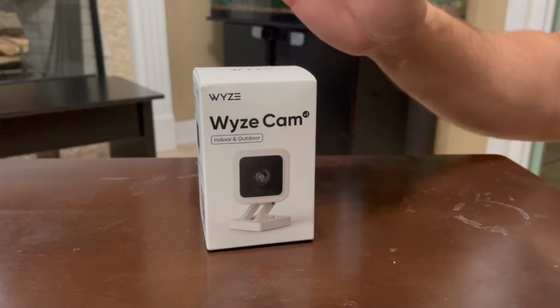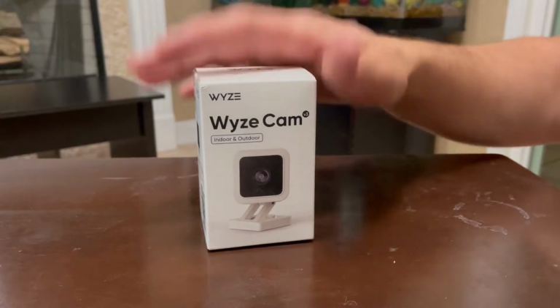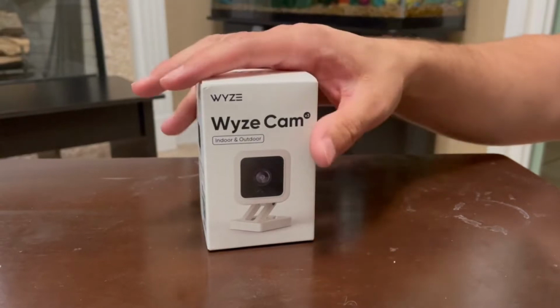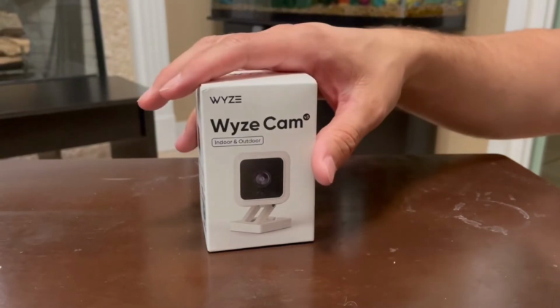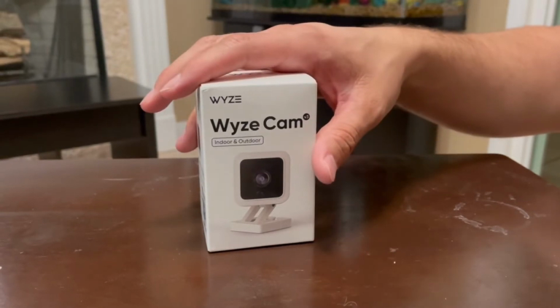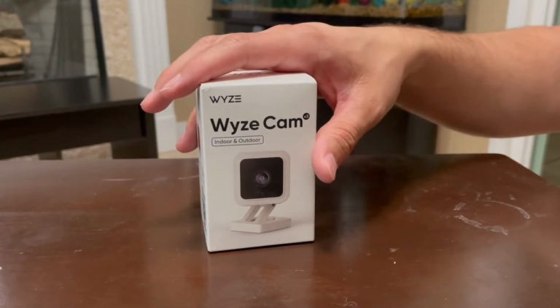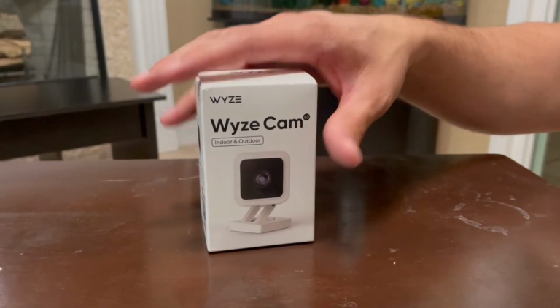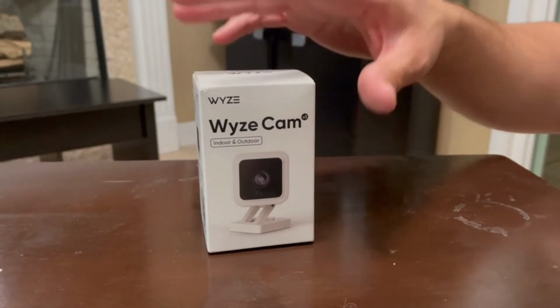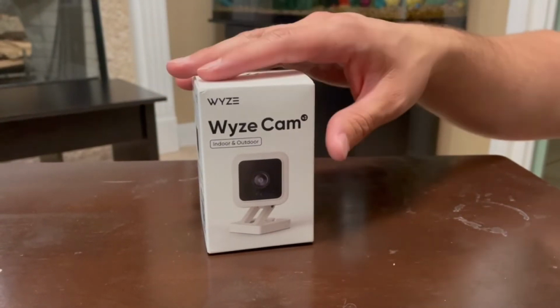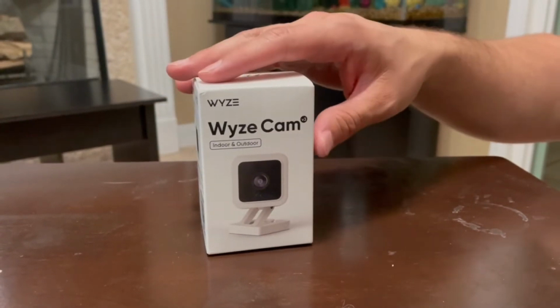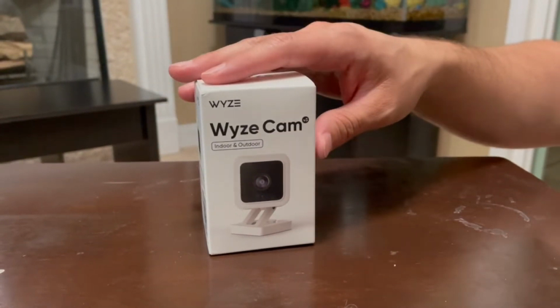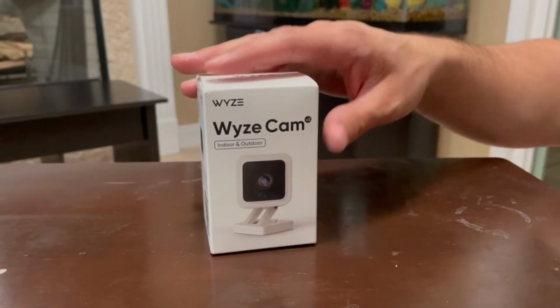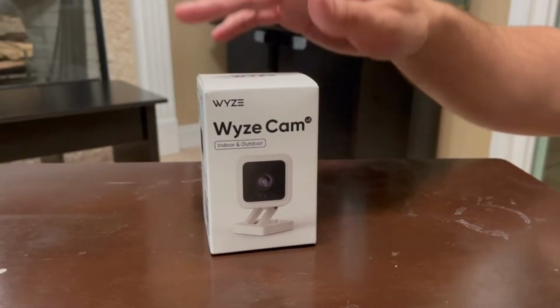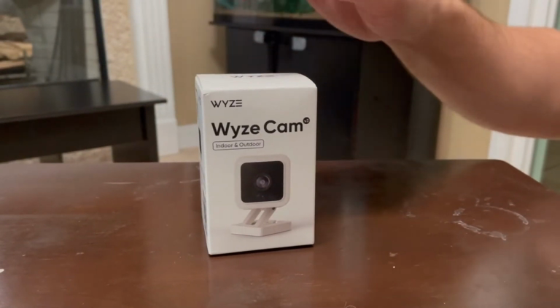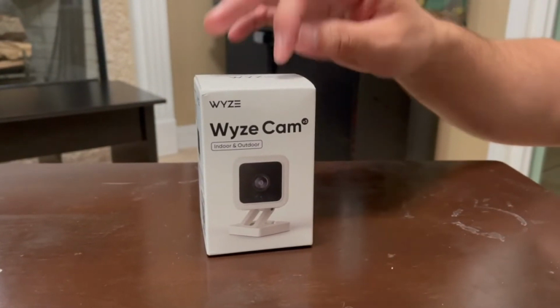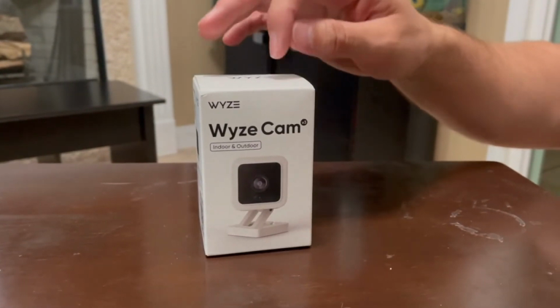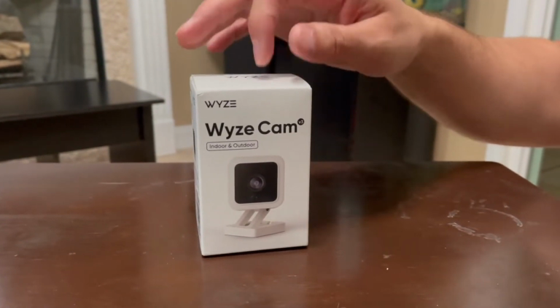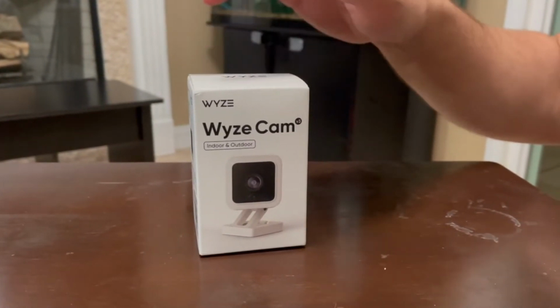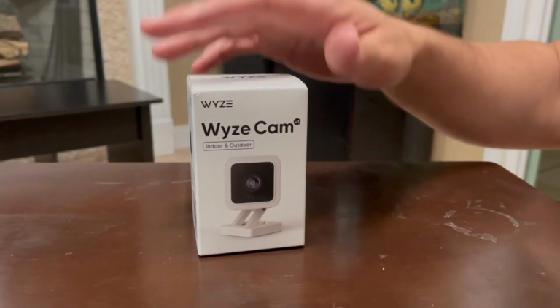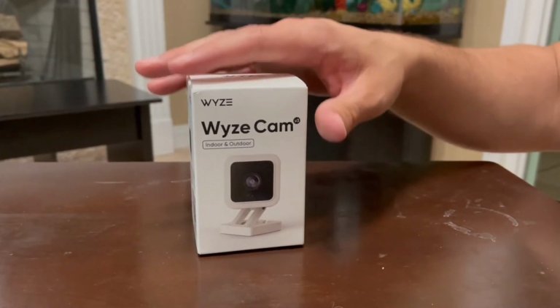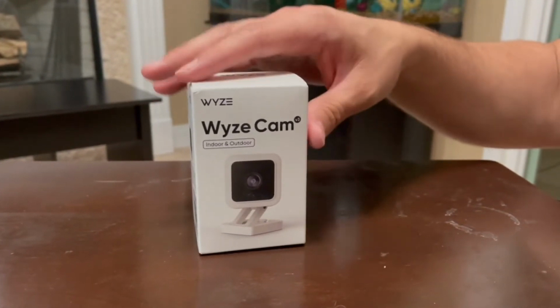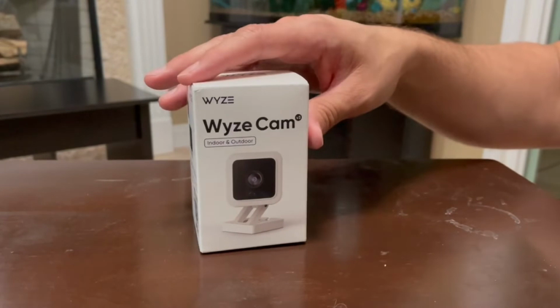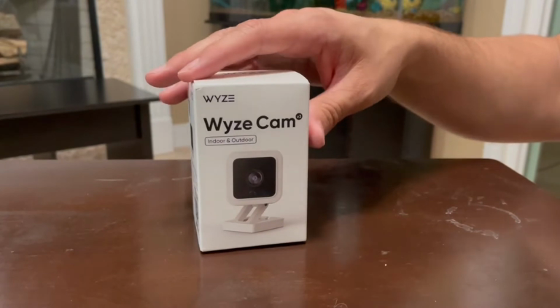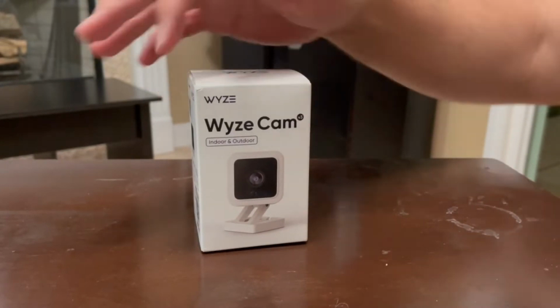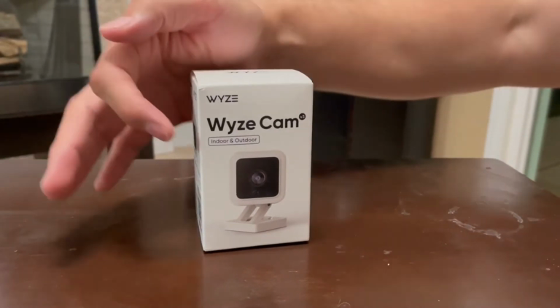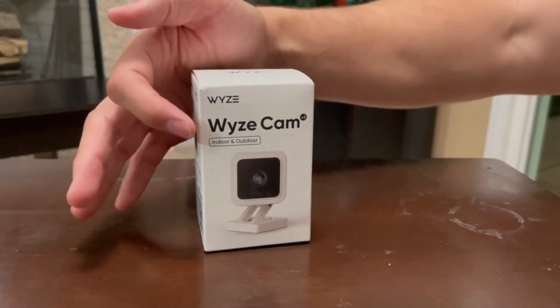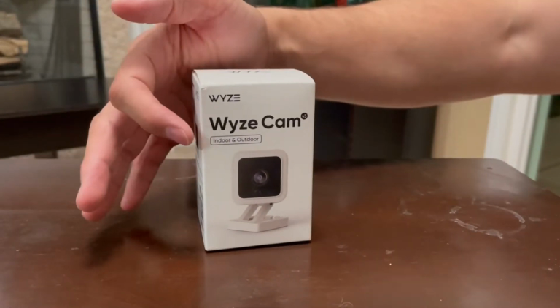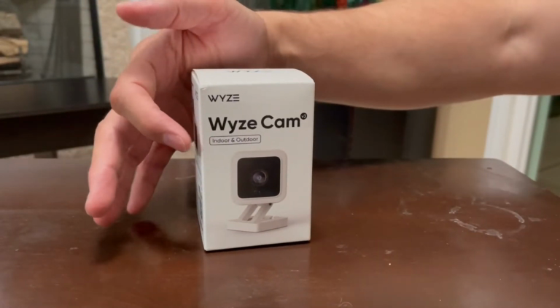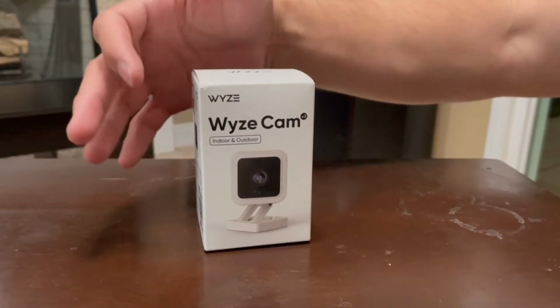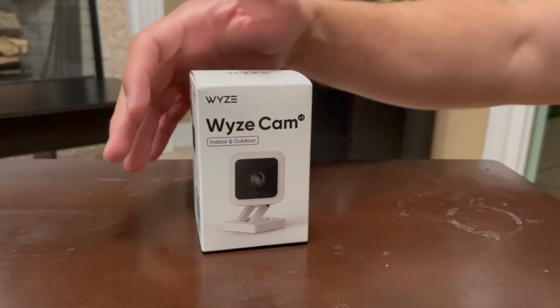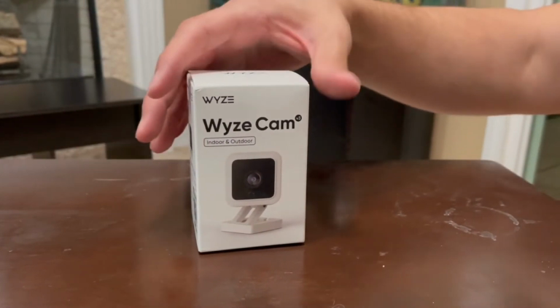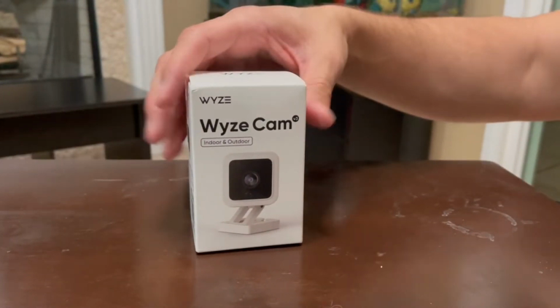In this video we're going to be reviewing the Wyze Cam, and this is the V3, version 3. This is for indoor and outdoor use.